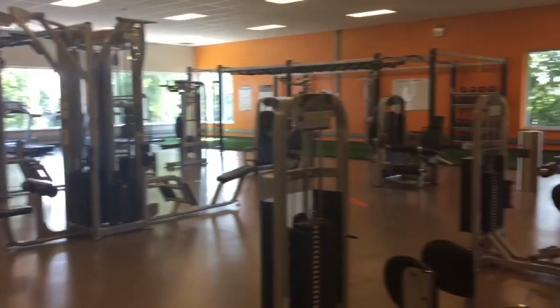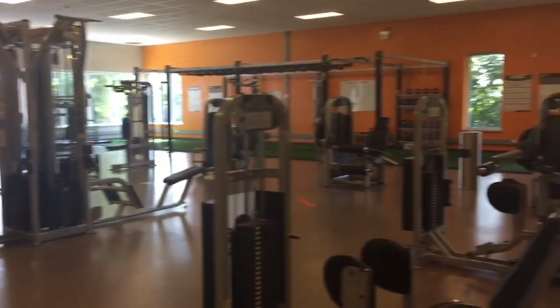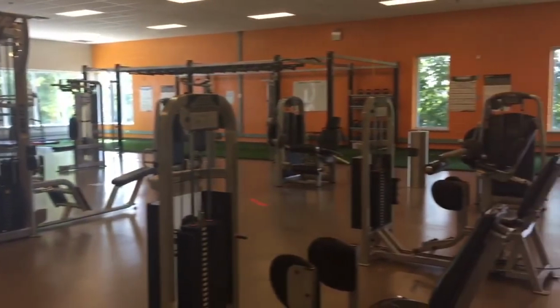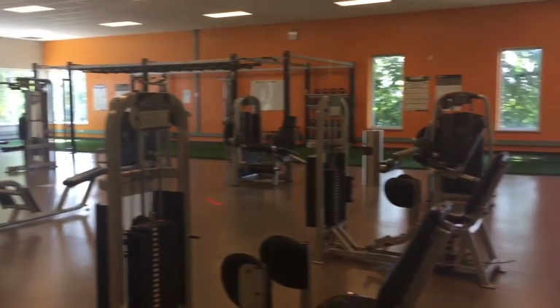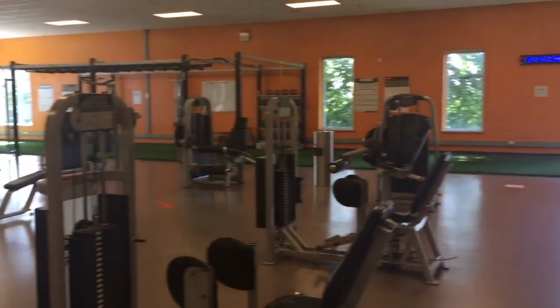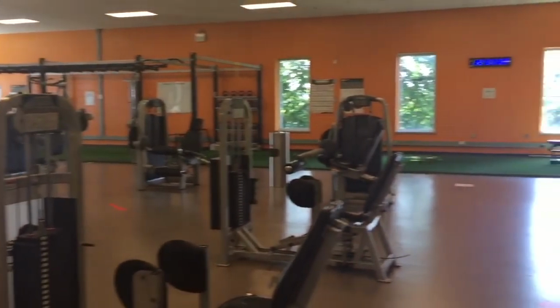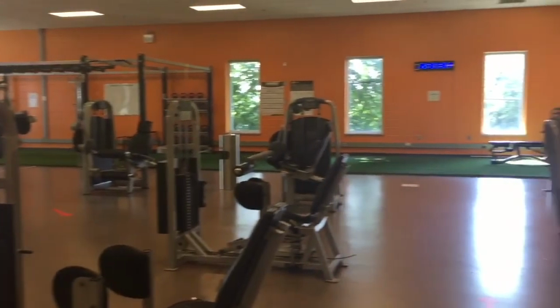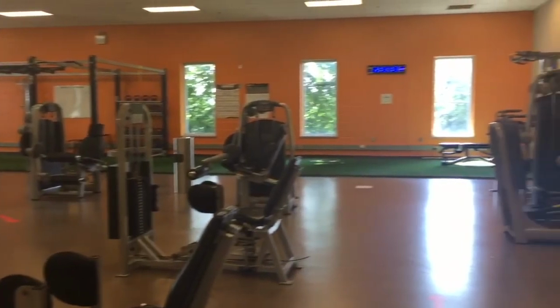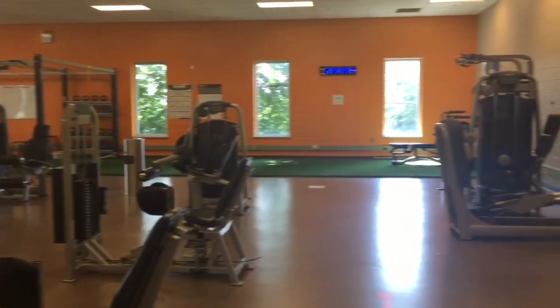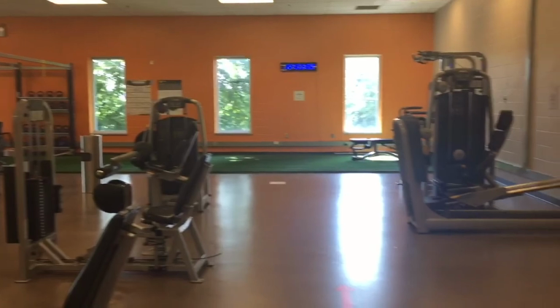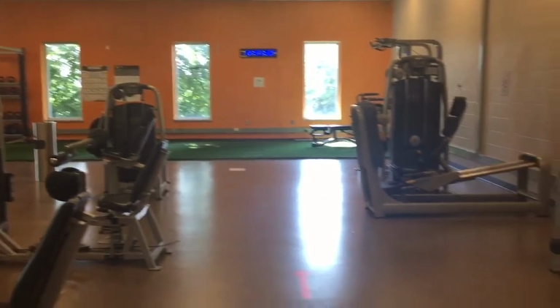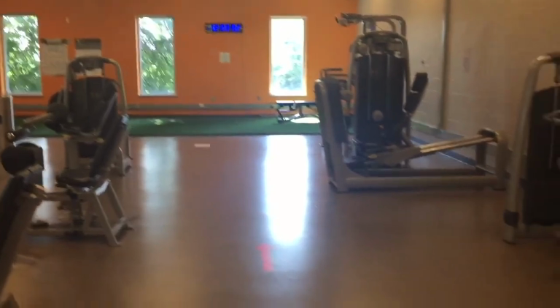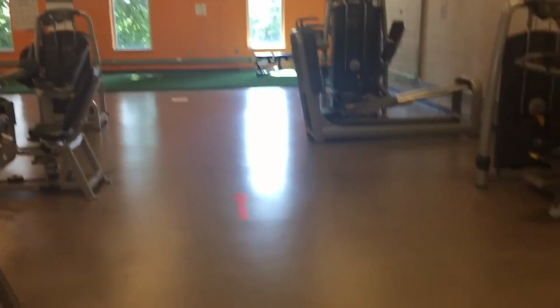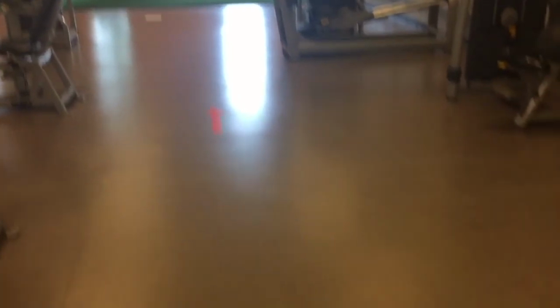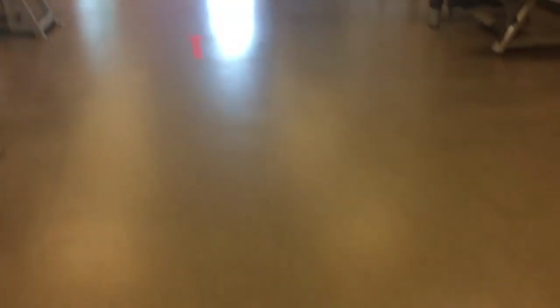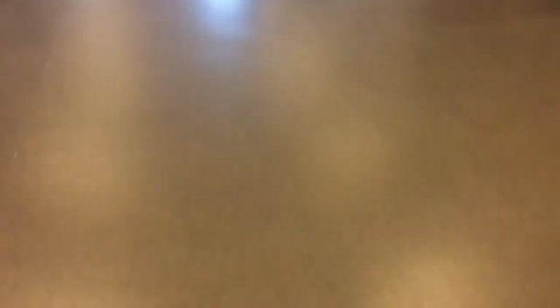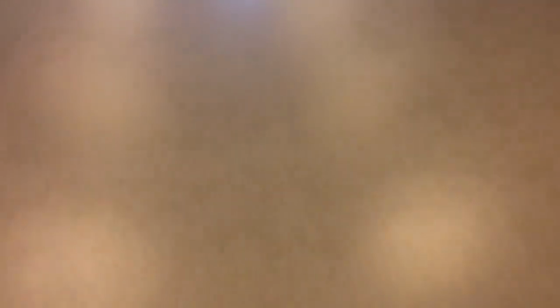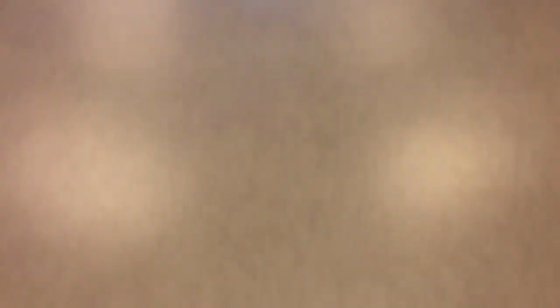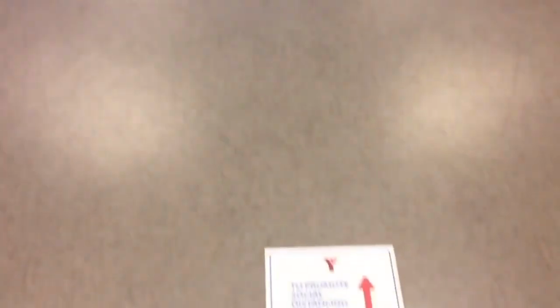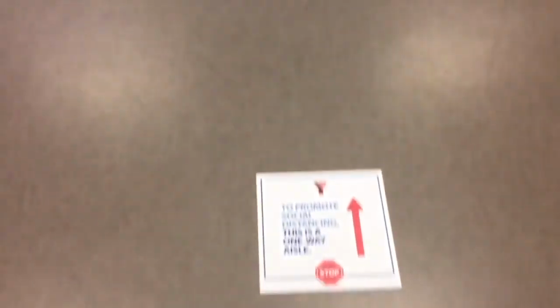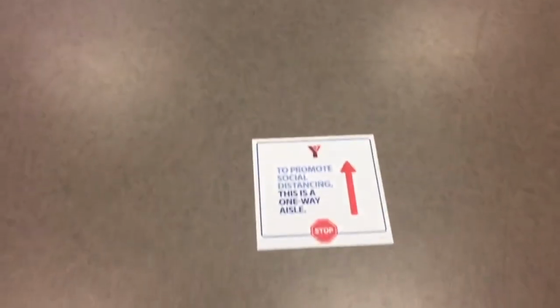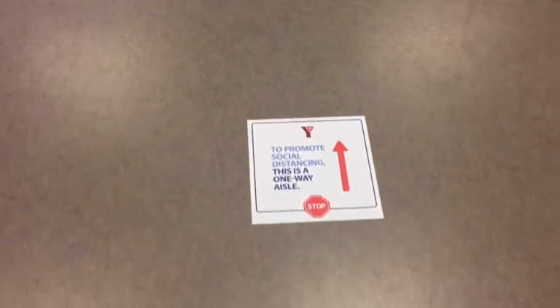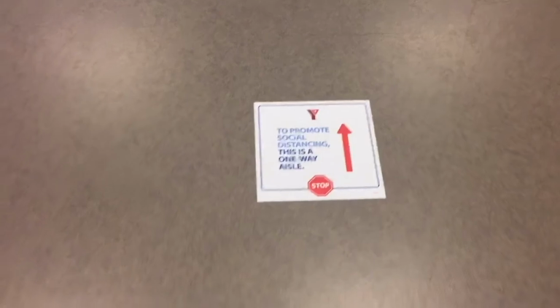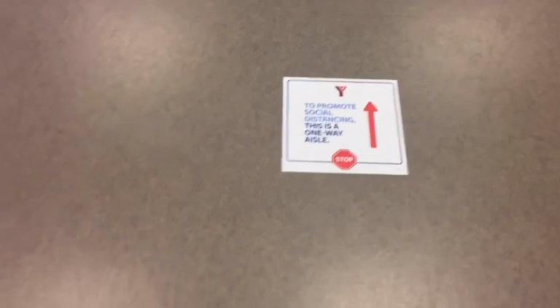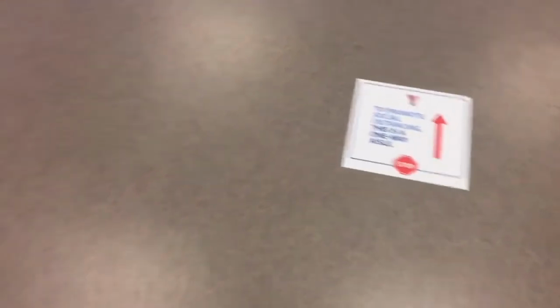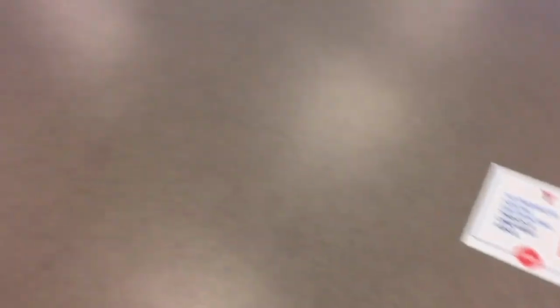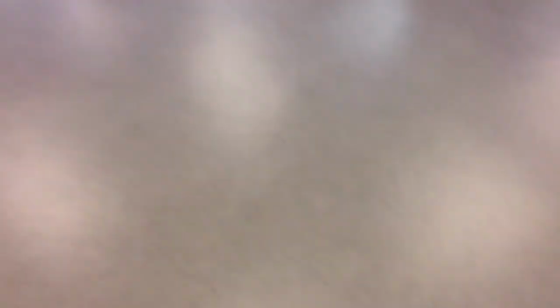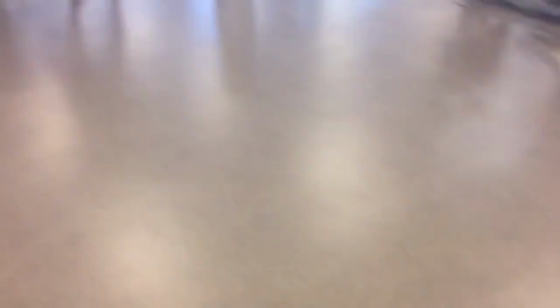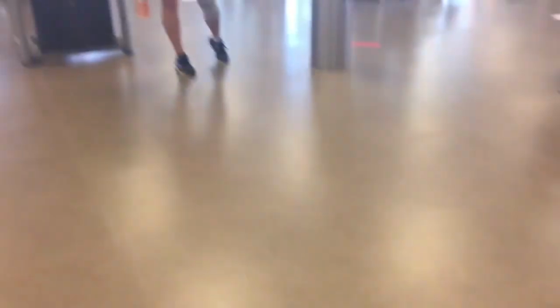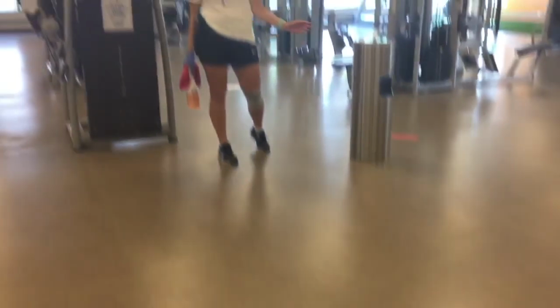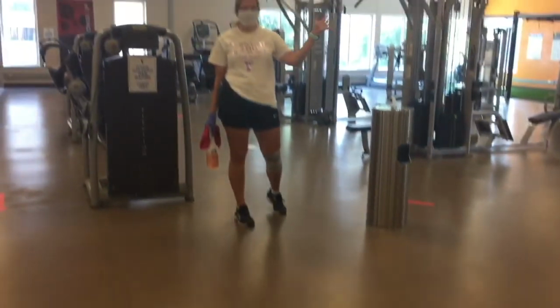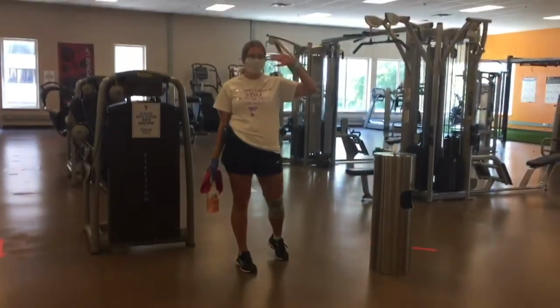Our YTHRIVE program is still available to help you meet your fitness goals and our knowledgeable fitness staff will still be available to support you.